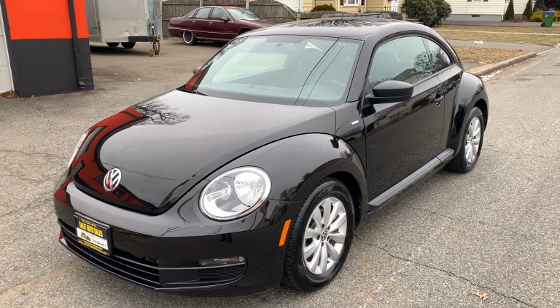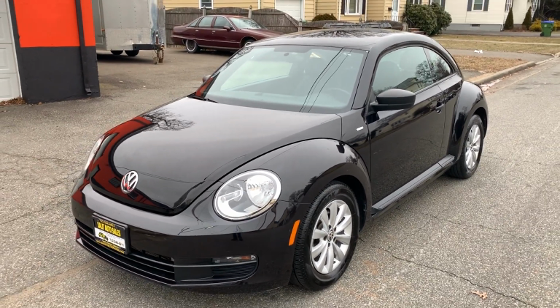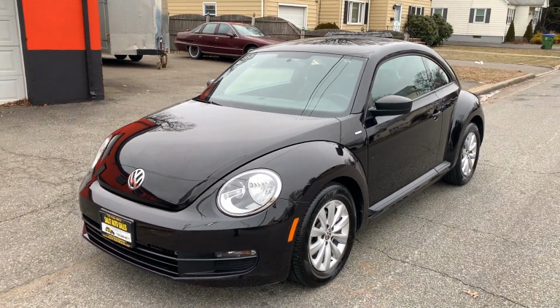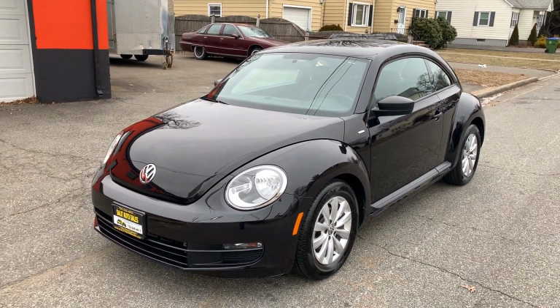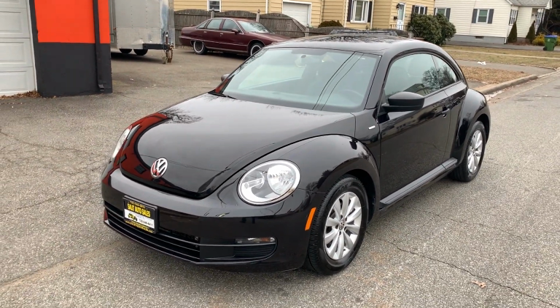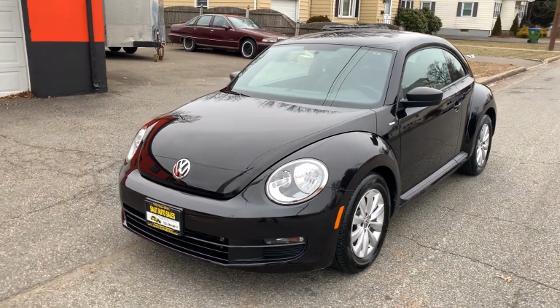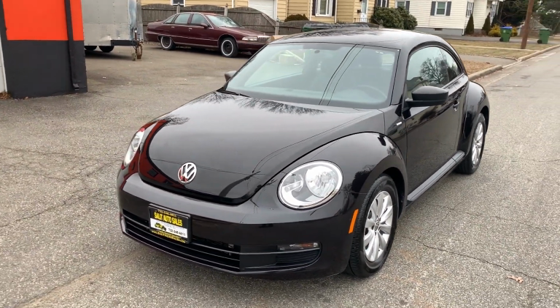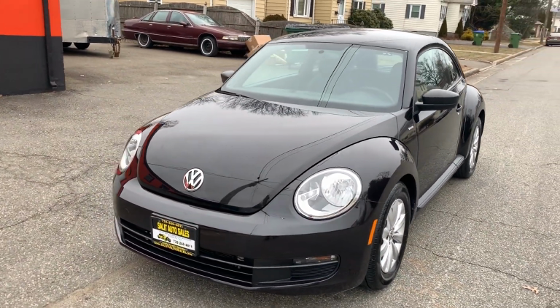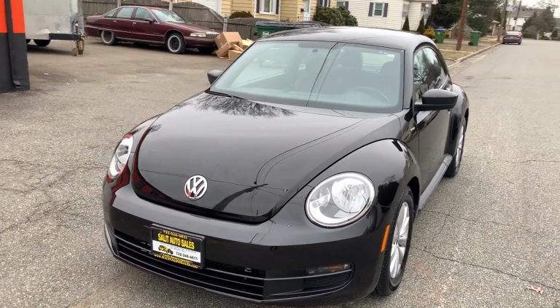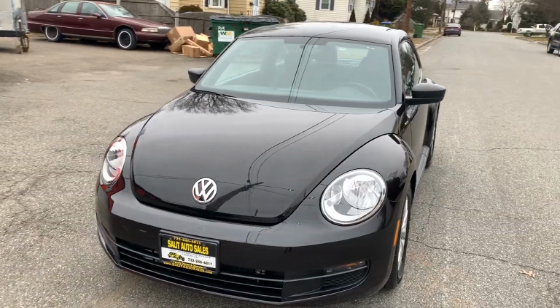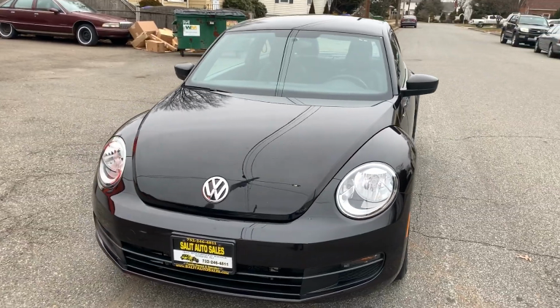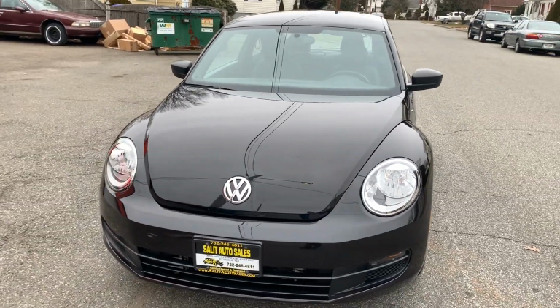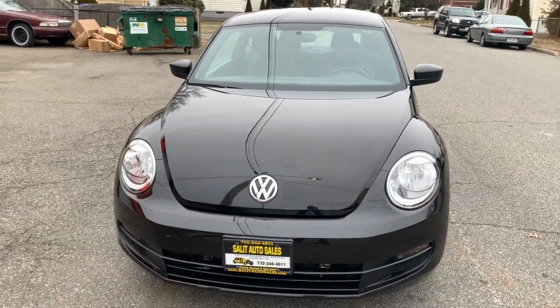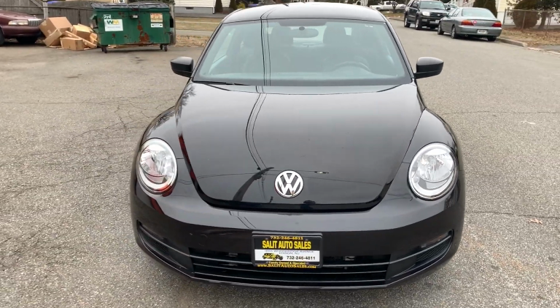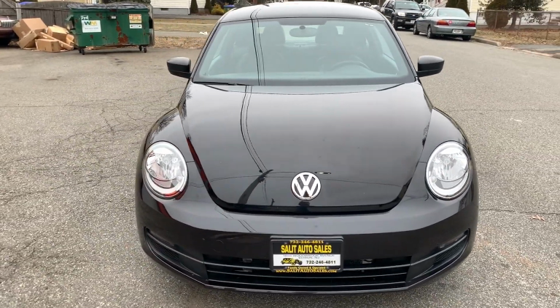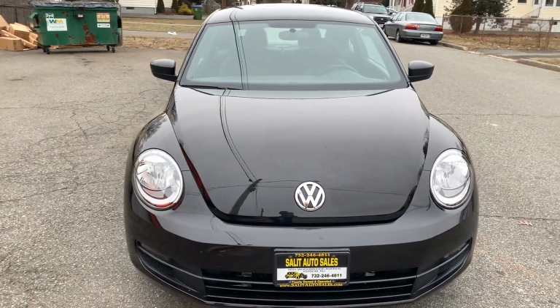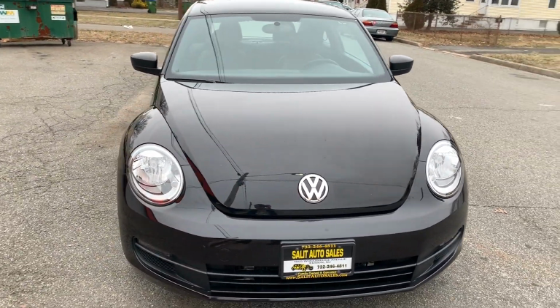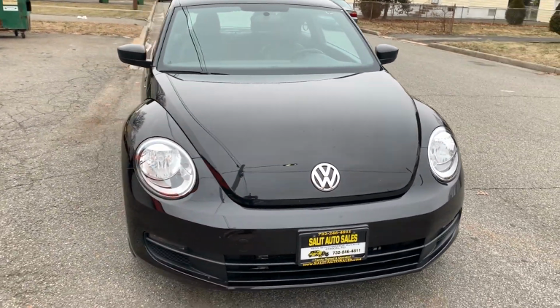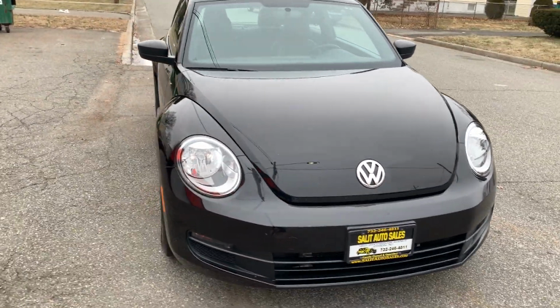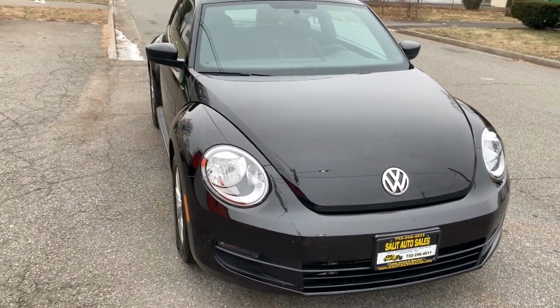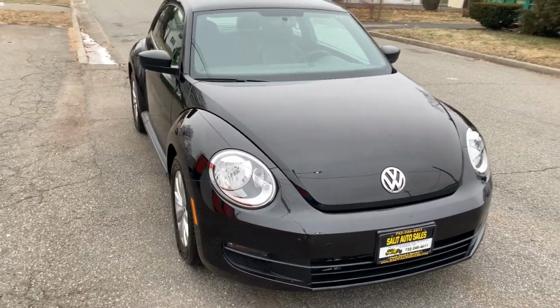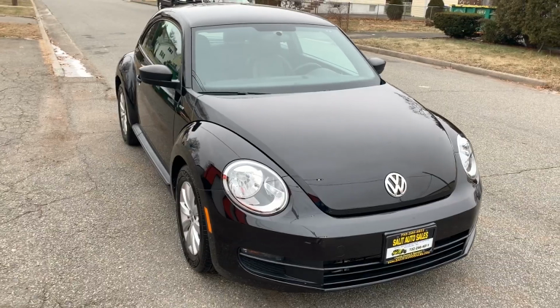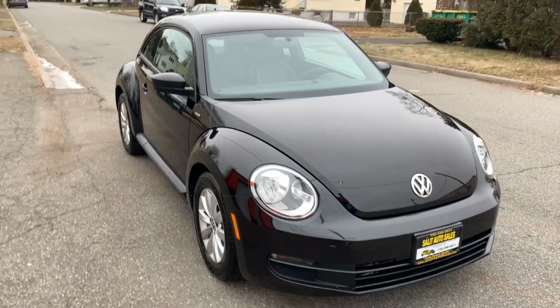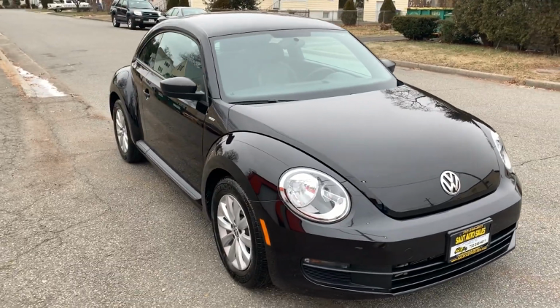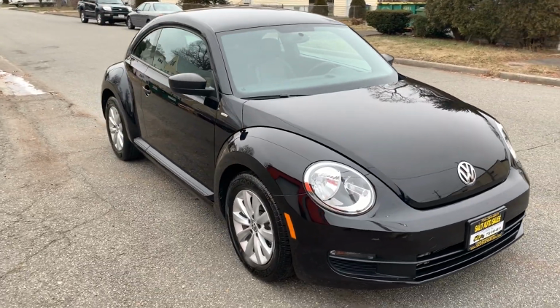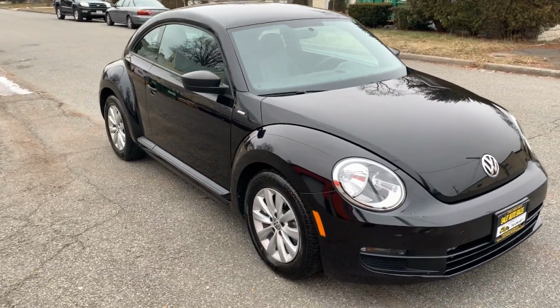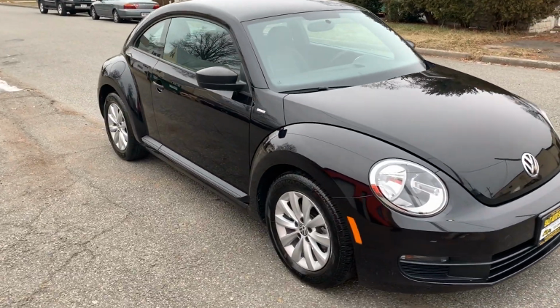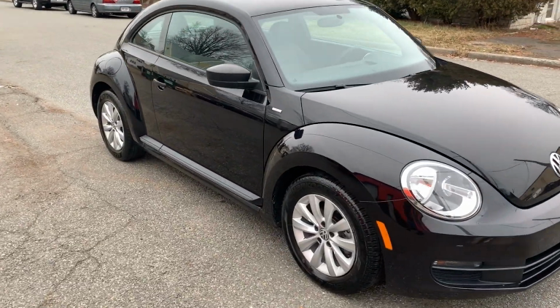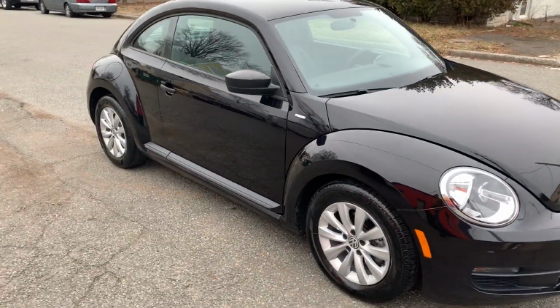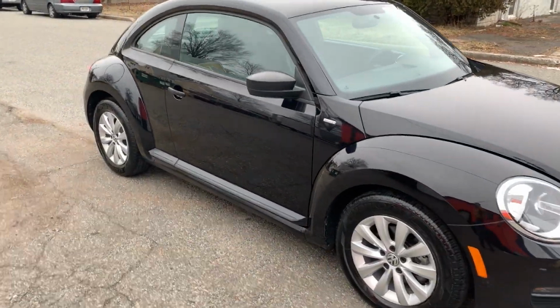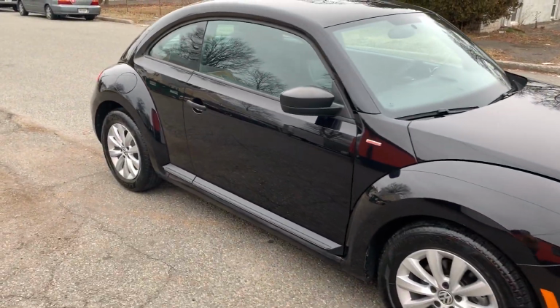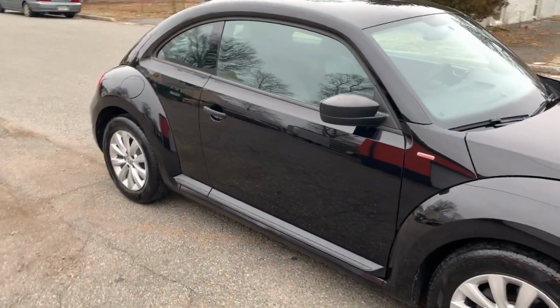Welcome to Salit Auto Sales. What I have here for you today is a 2016 Volkswagen Beetle with only 32,000 miles. This is a turbo model — a really, really nice car.